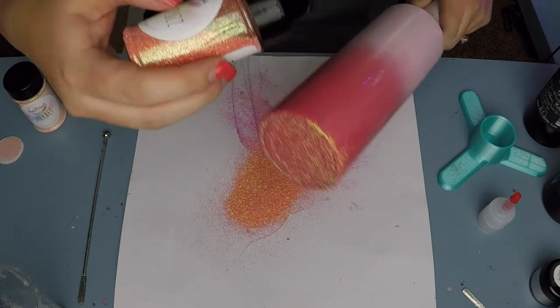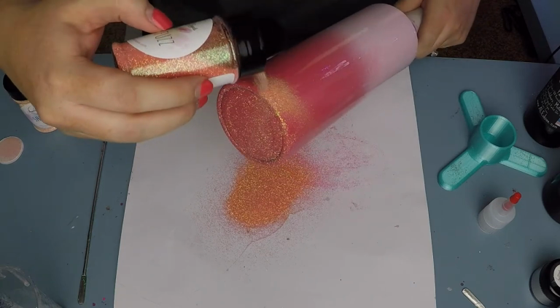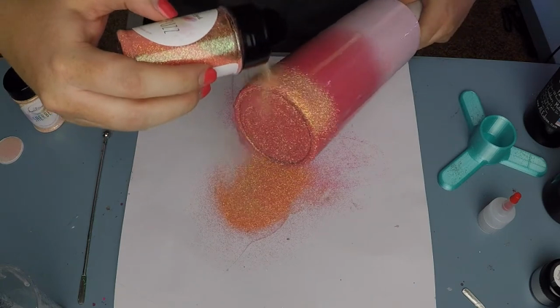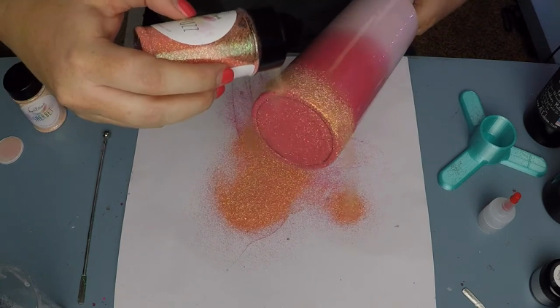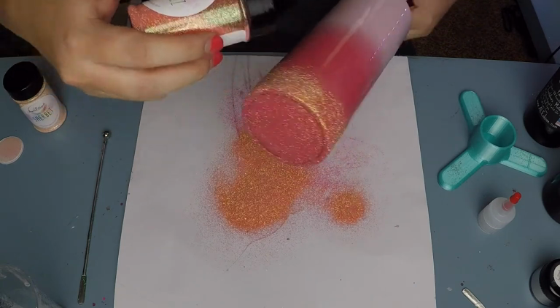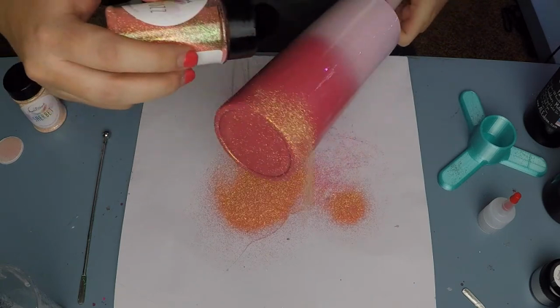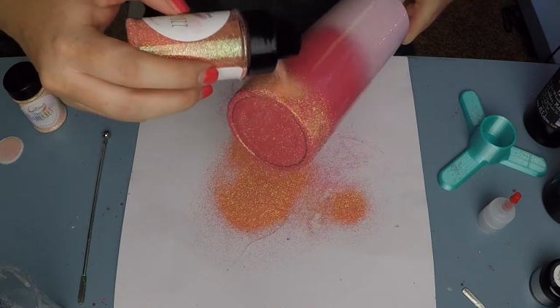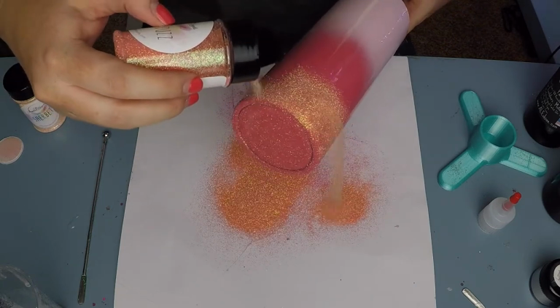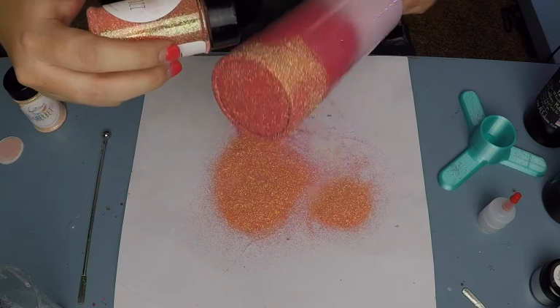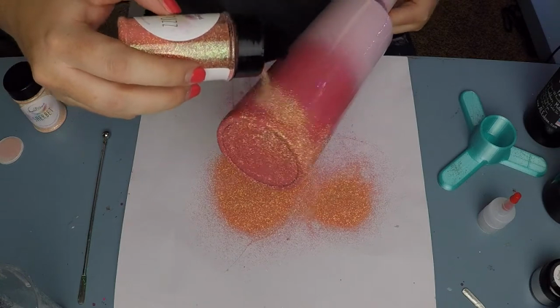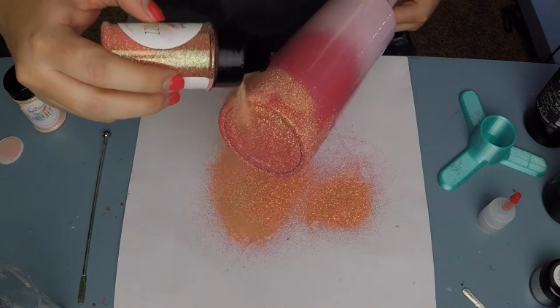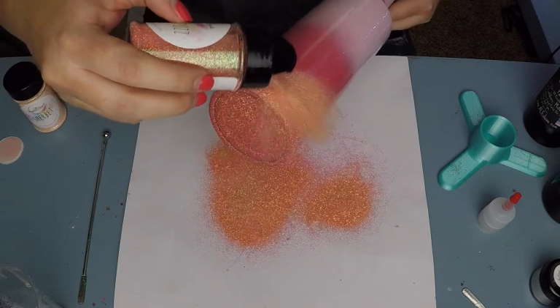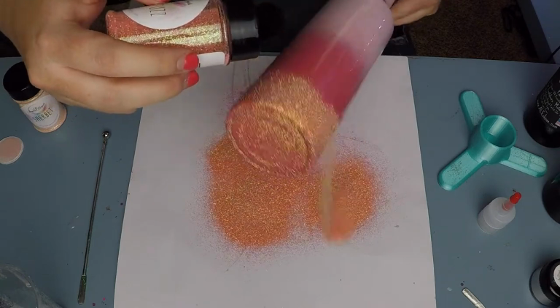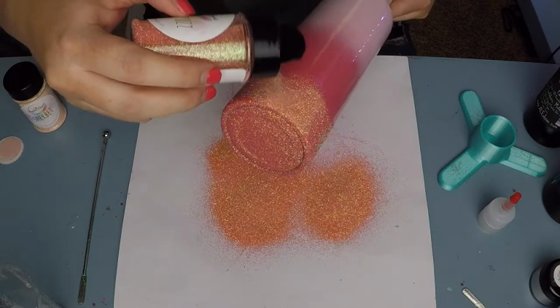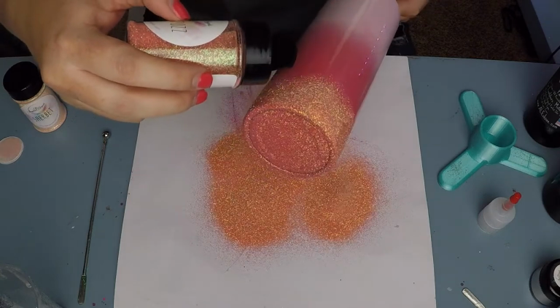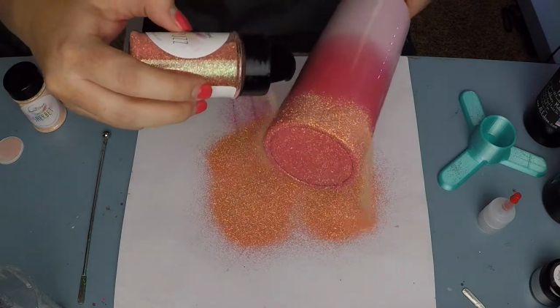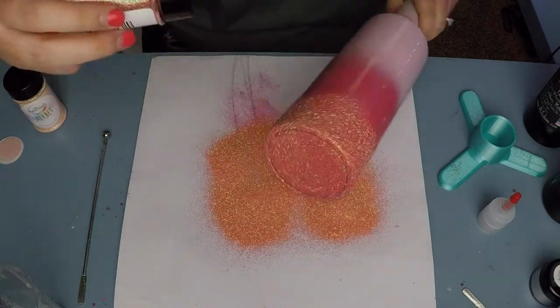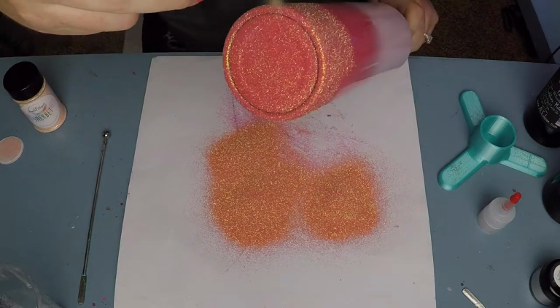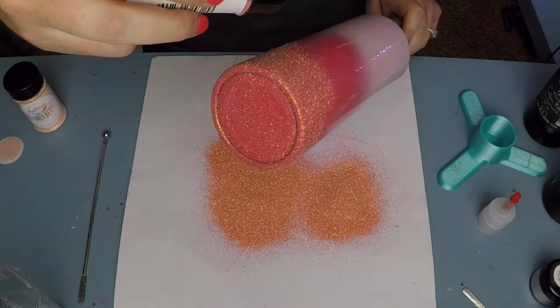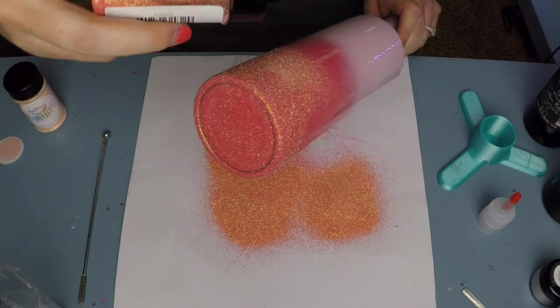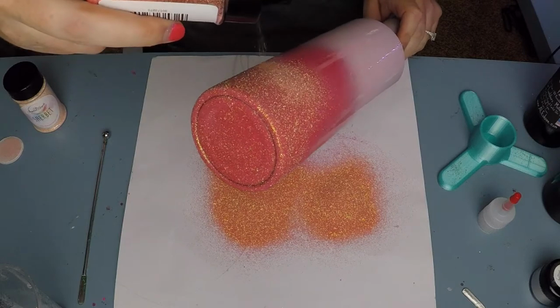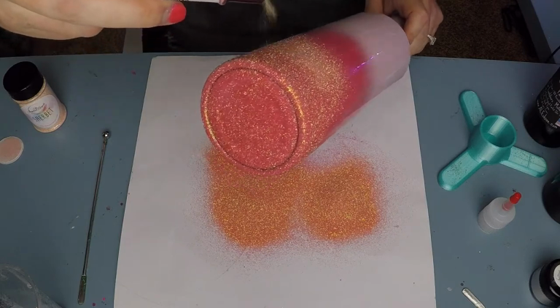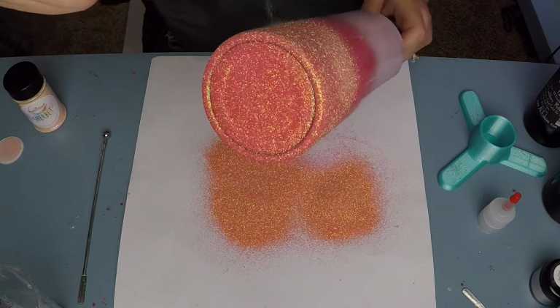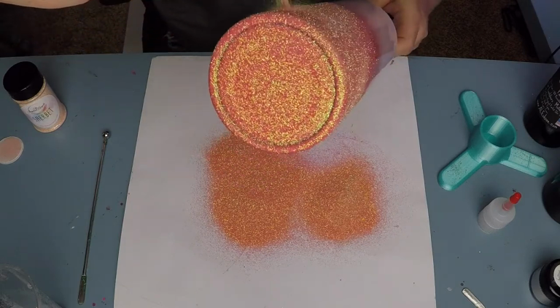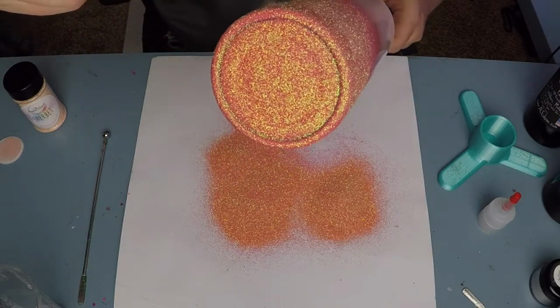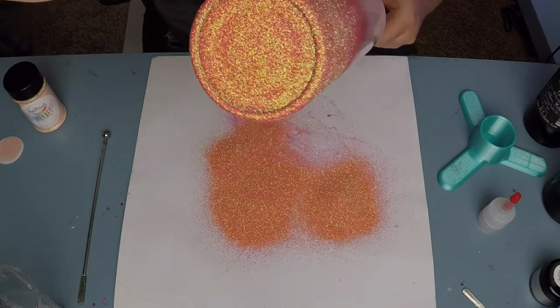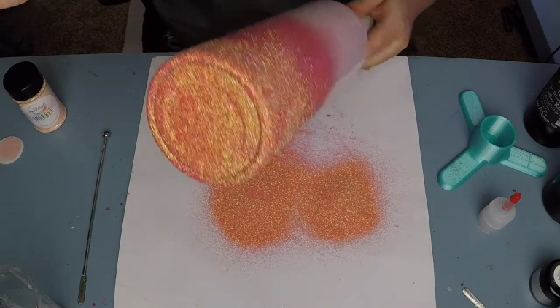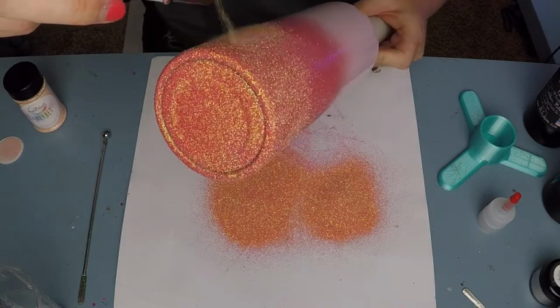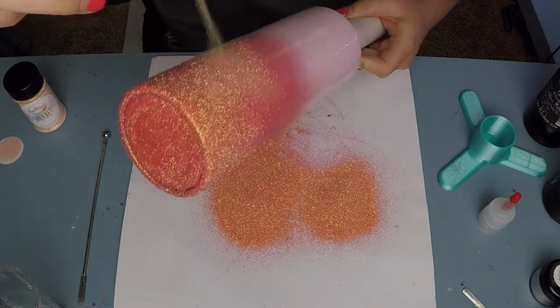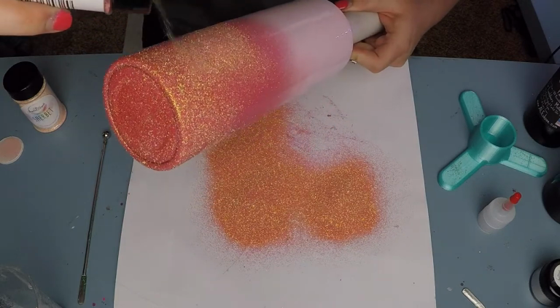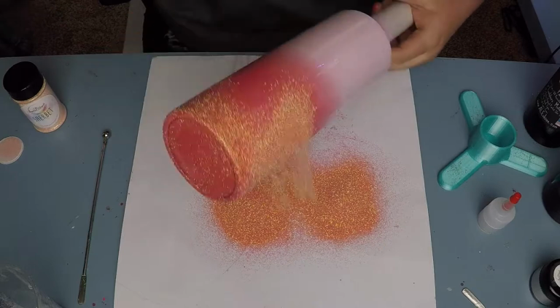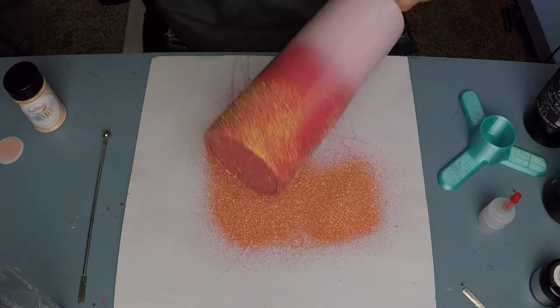The first glitter color I'm using here is from the Inspired Angel. It's called Peach Fuzz — that peachy, really awesome coral-color fine cut that you can see is completely brought to life underneath that Prickly Pear spray paint.